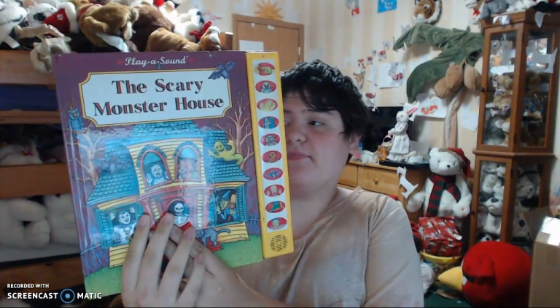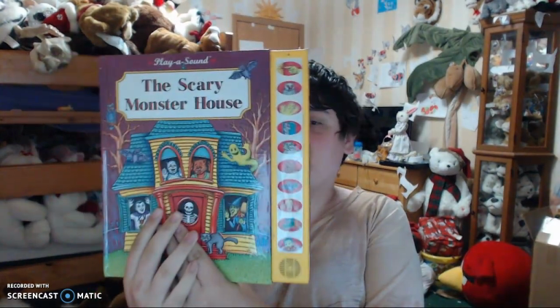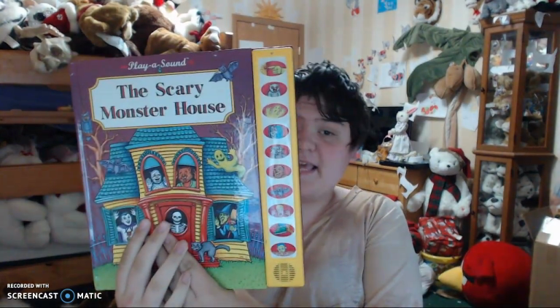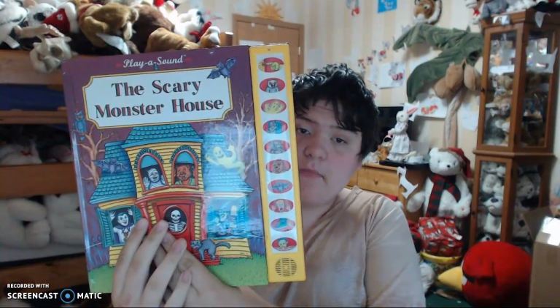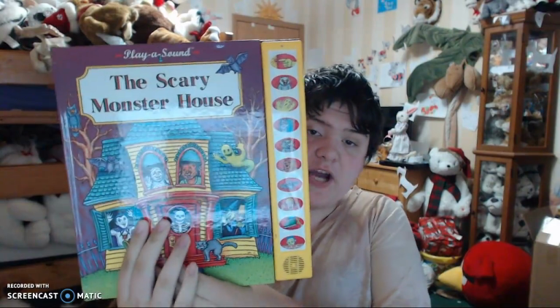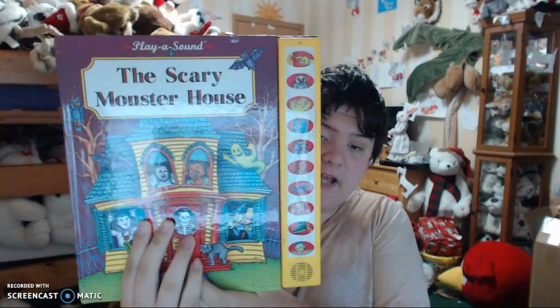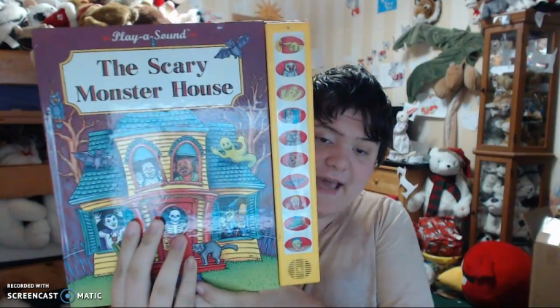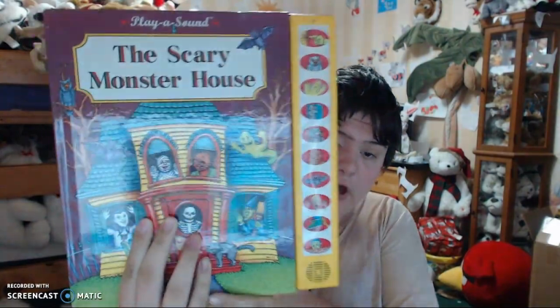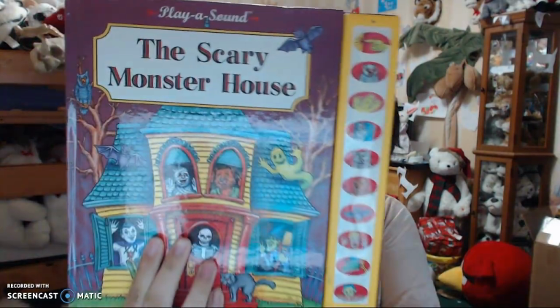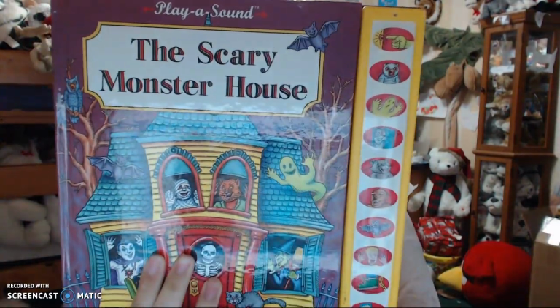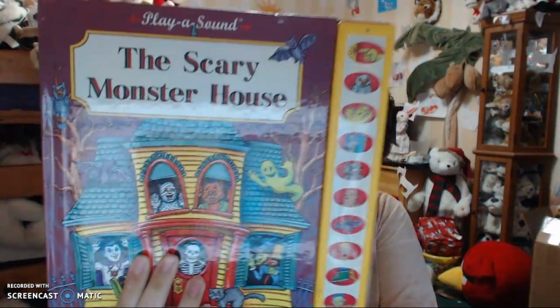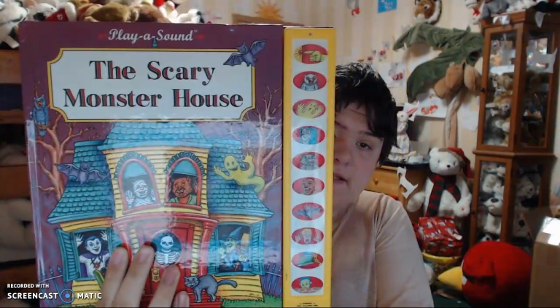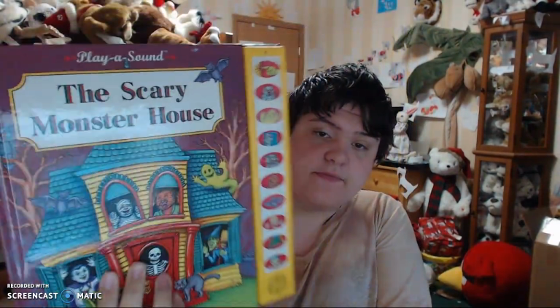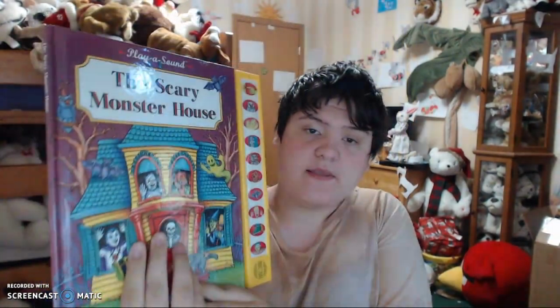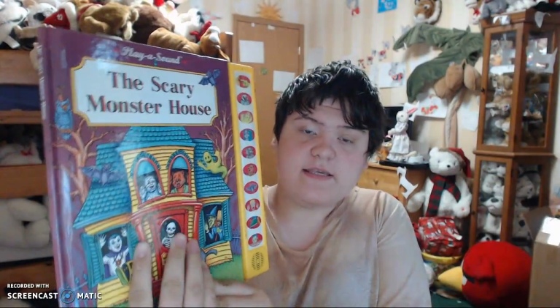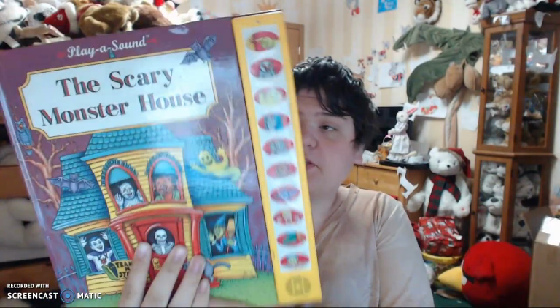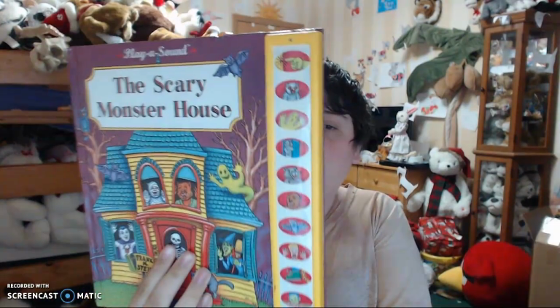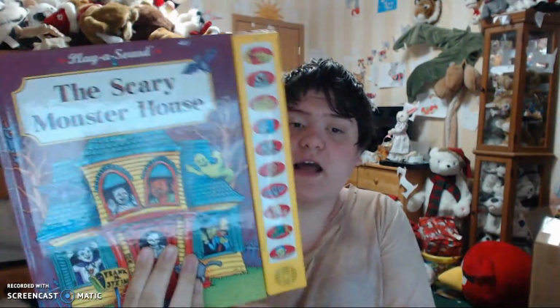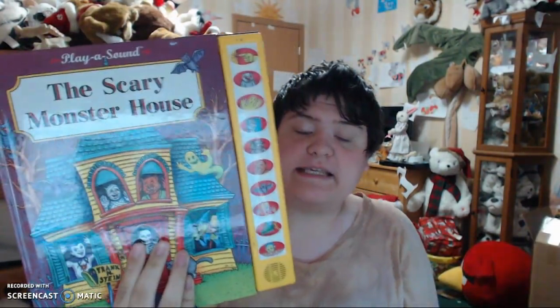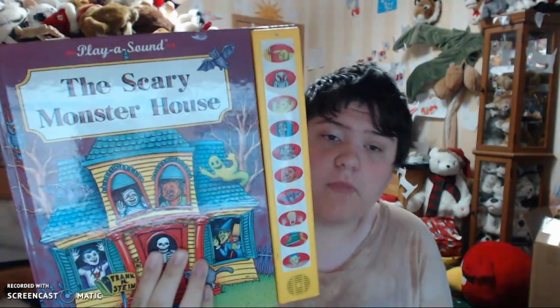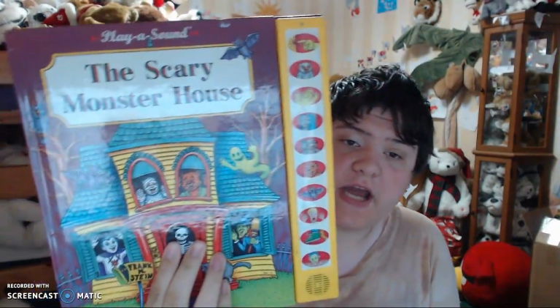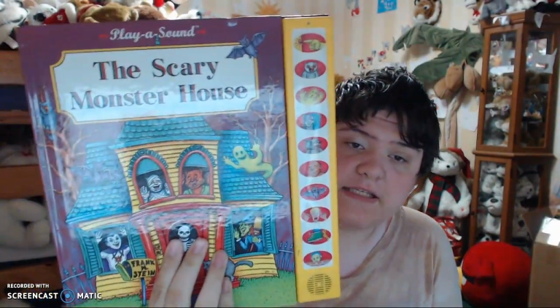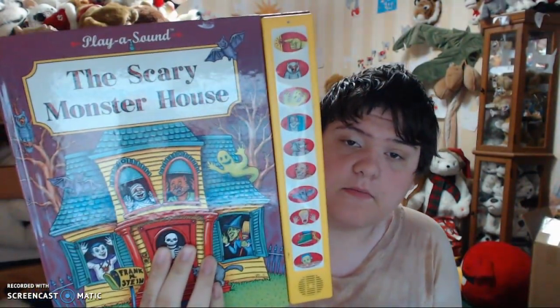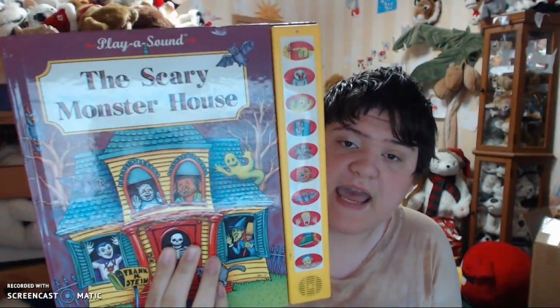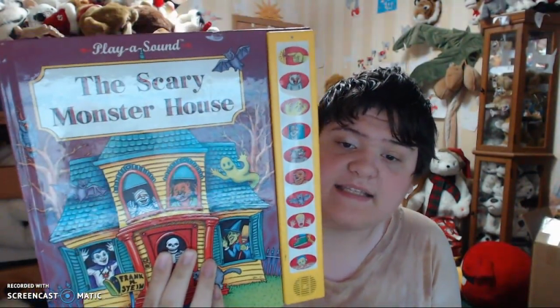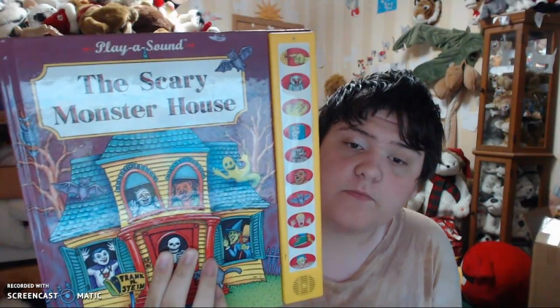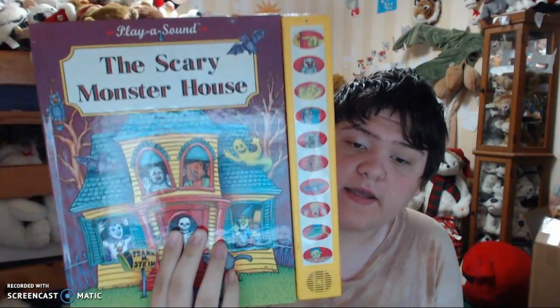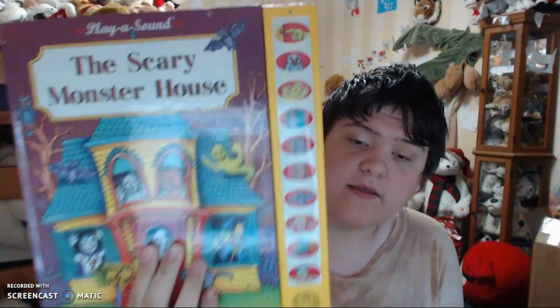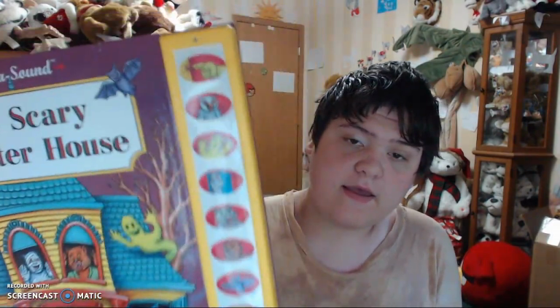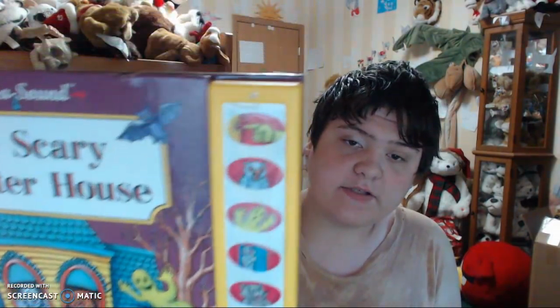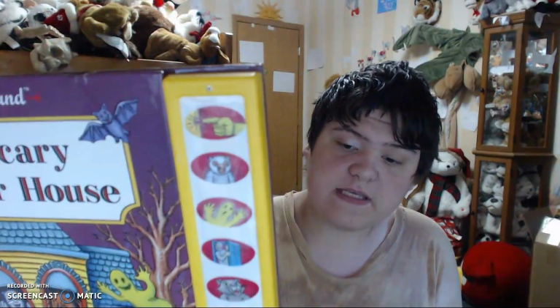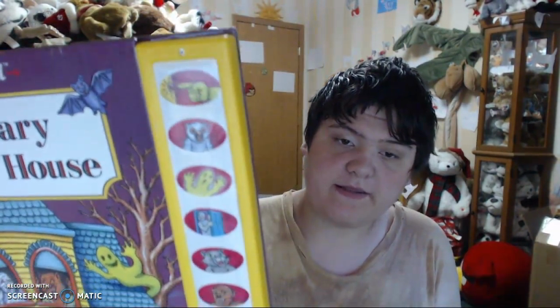I got the Scary Monster House Play a Sound Book! Here it is. So I got the Scary Monster House Play a Sound Book, and it has all these buttons.